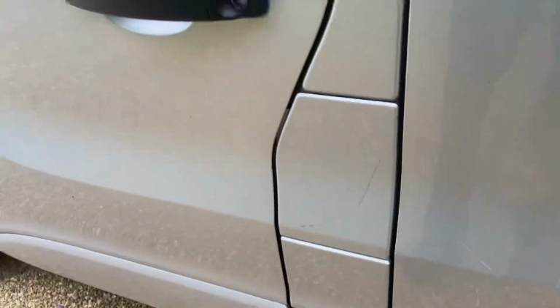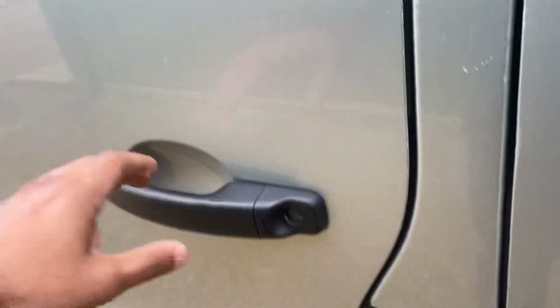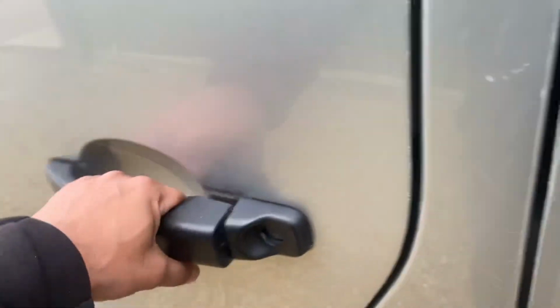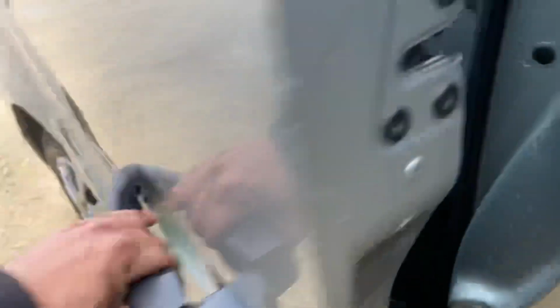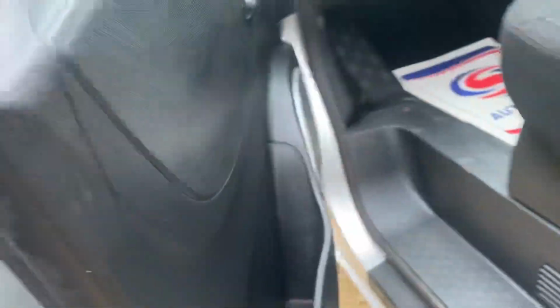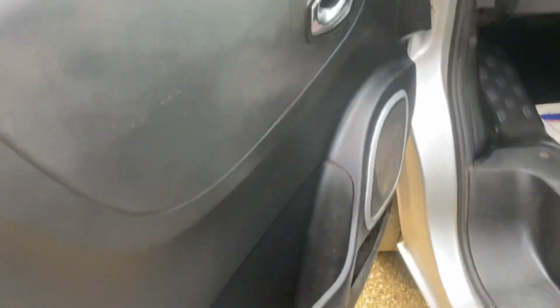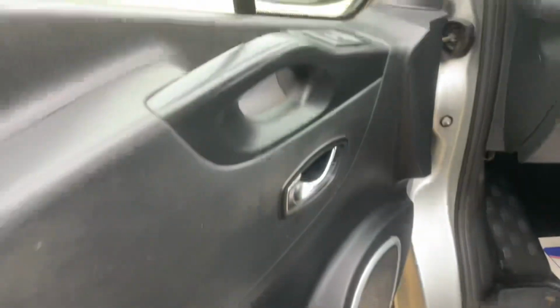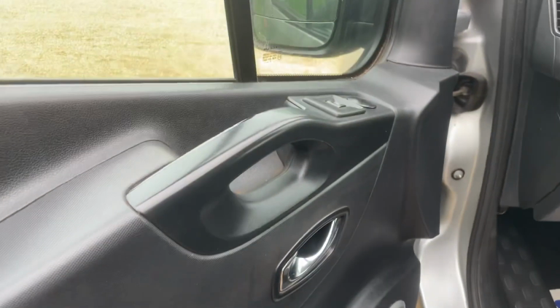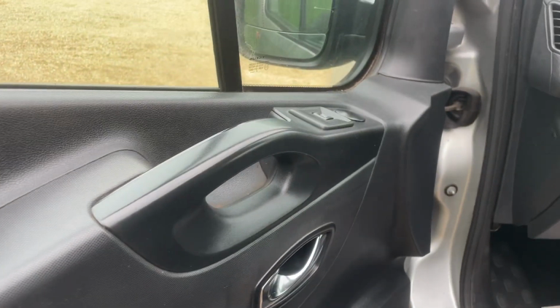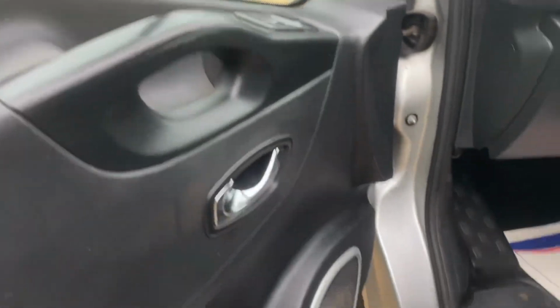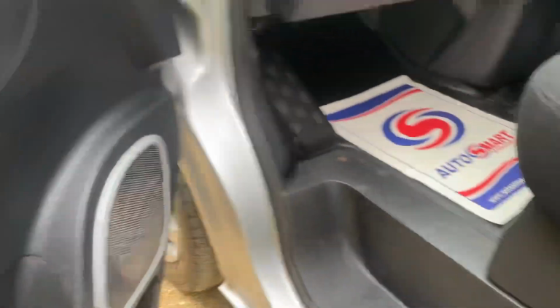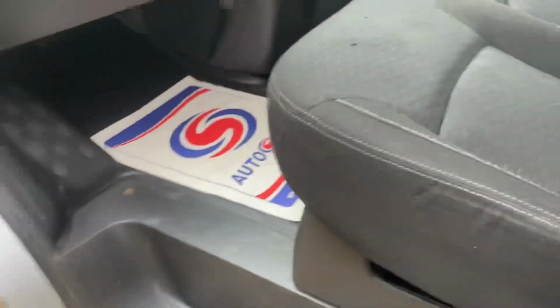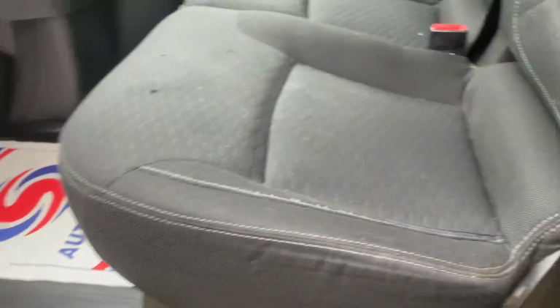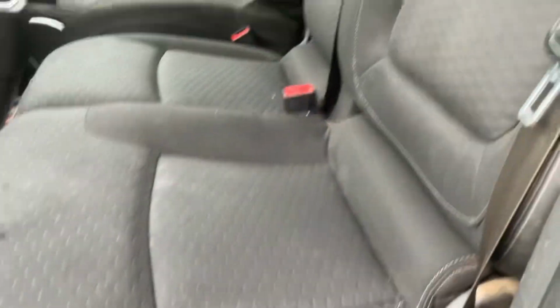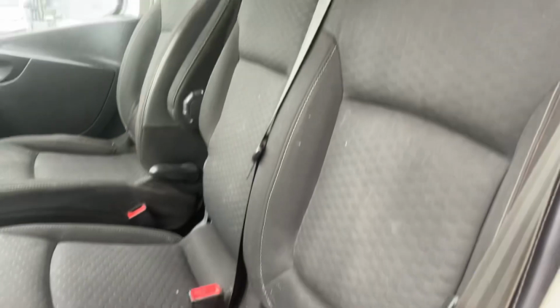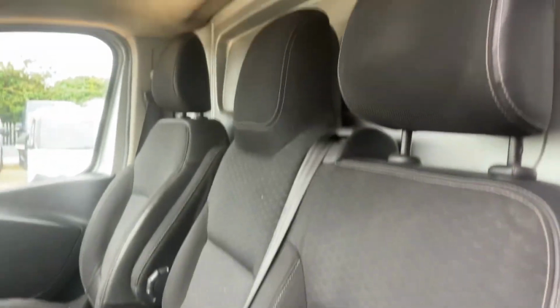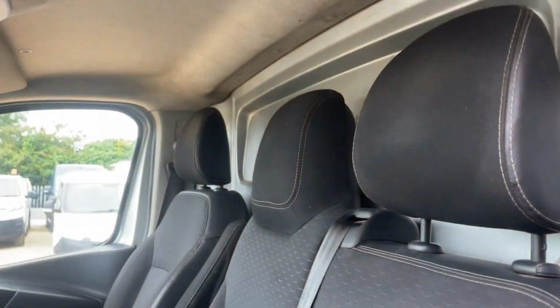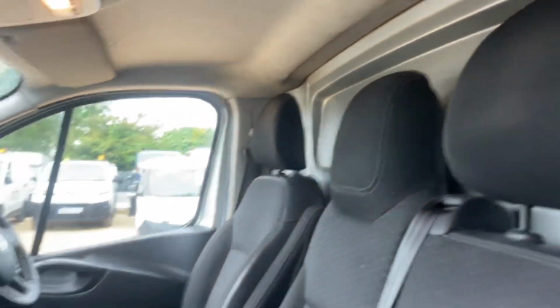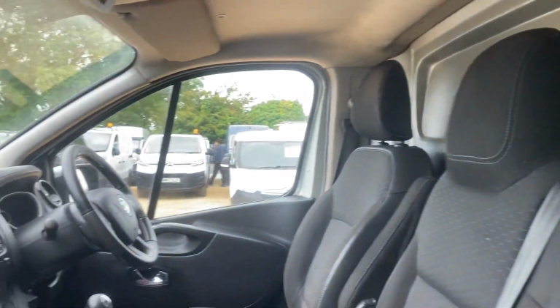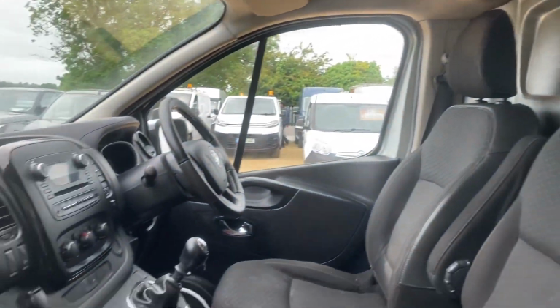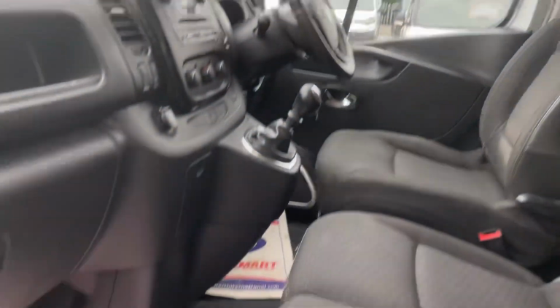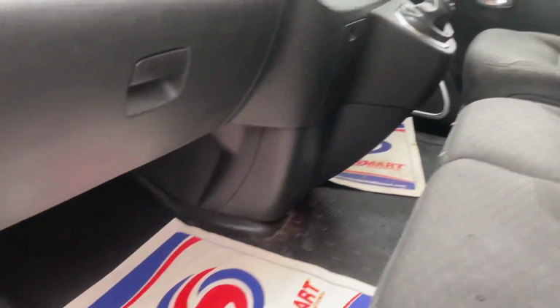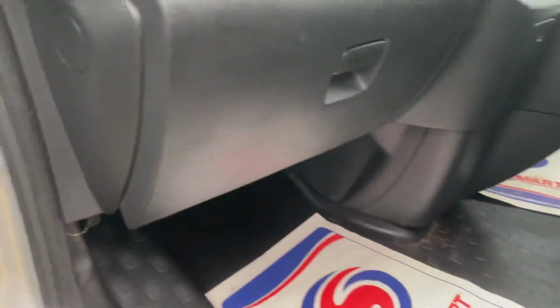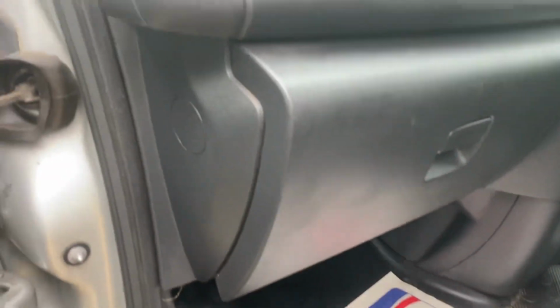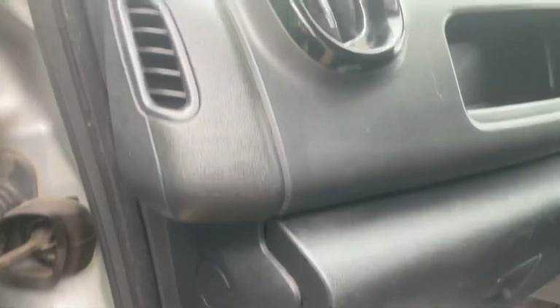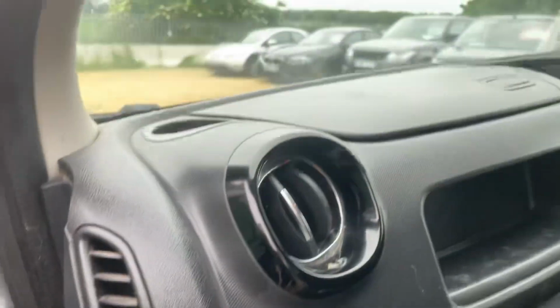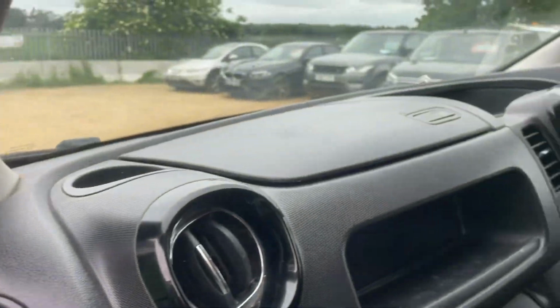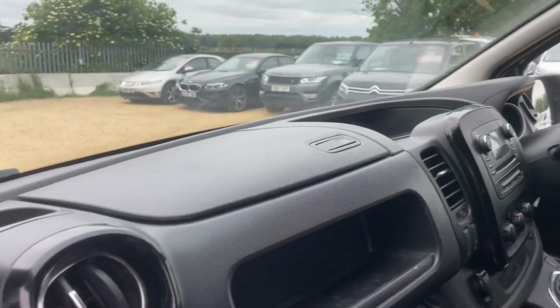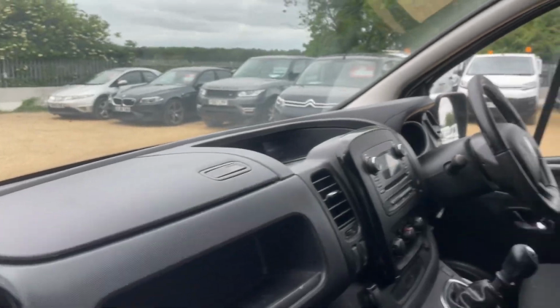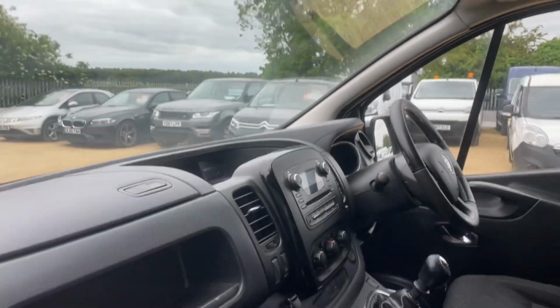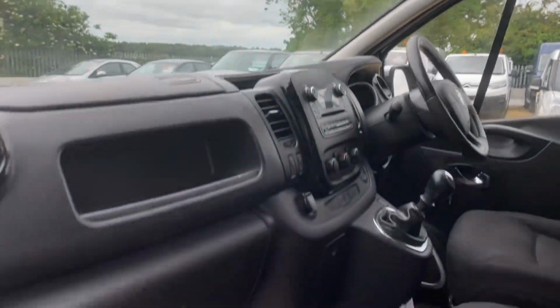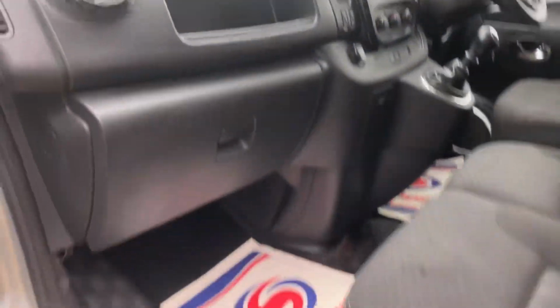Into the cabin — electric seats, decent seats, fabric, compartment spaces and such.